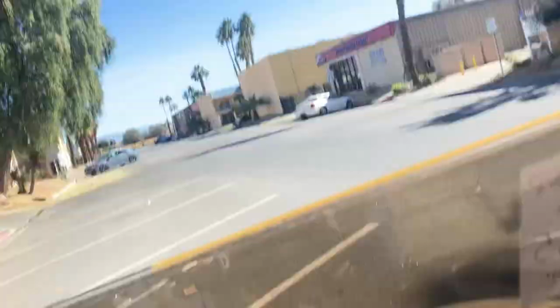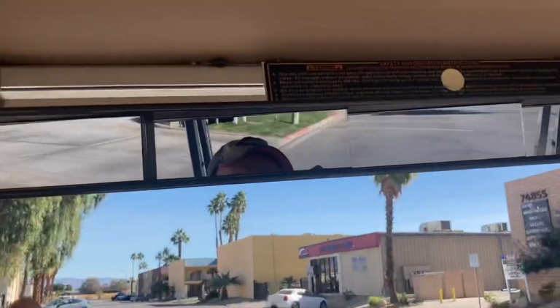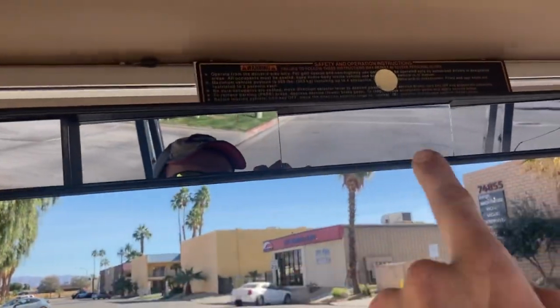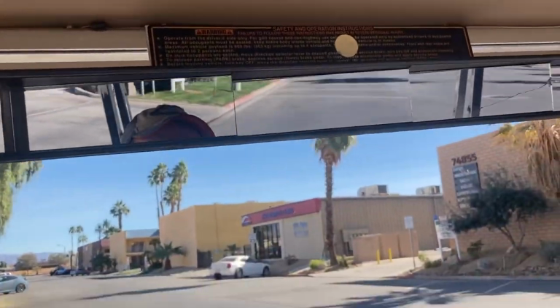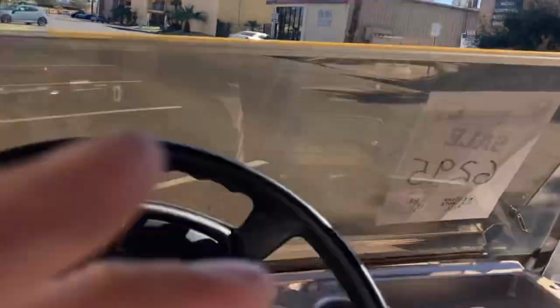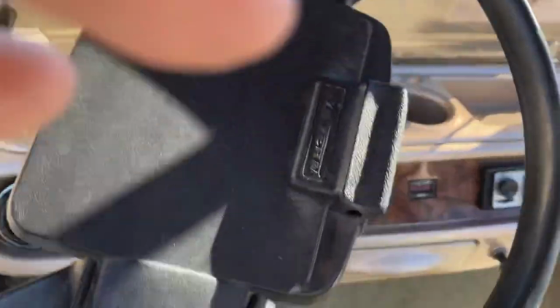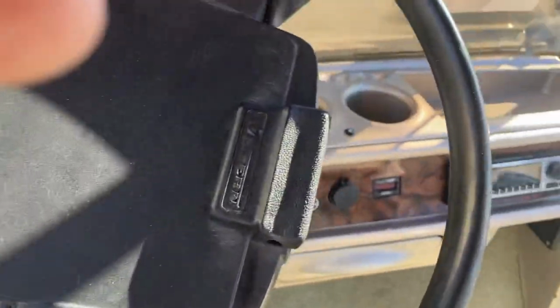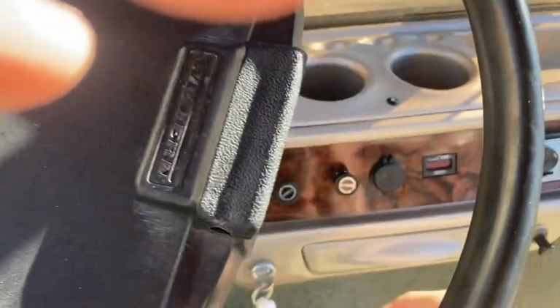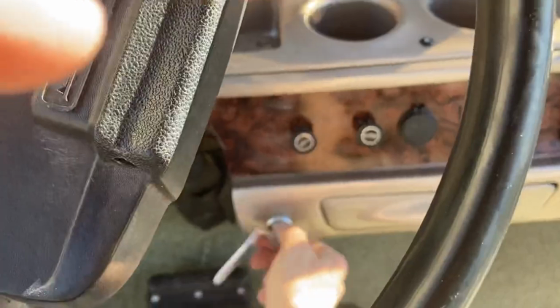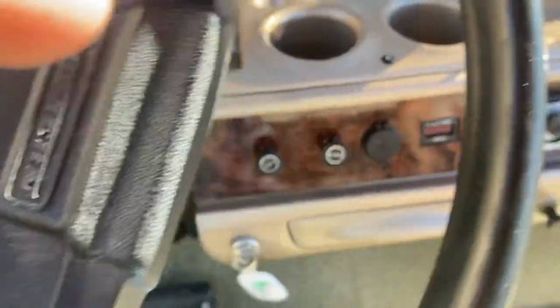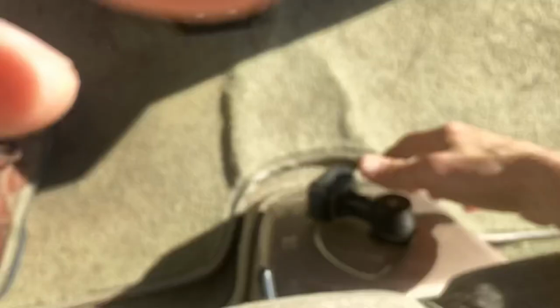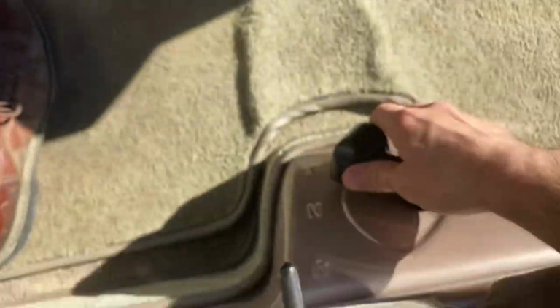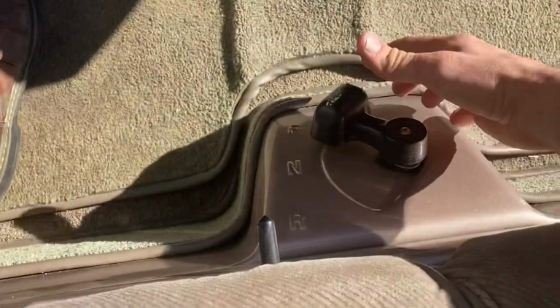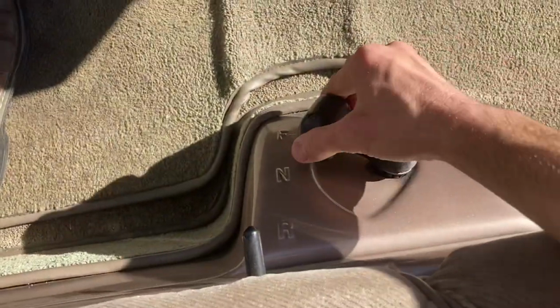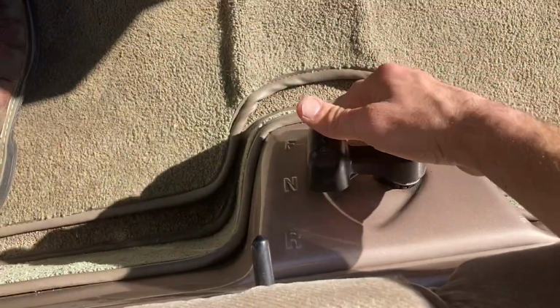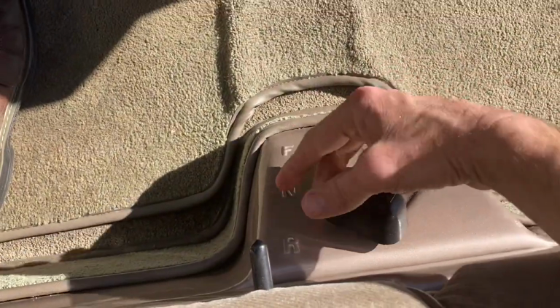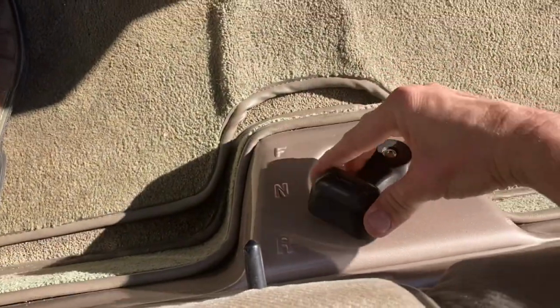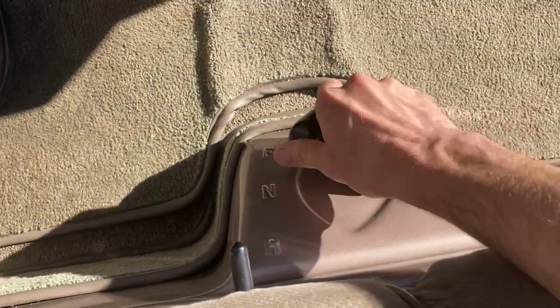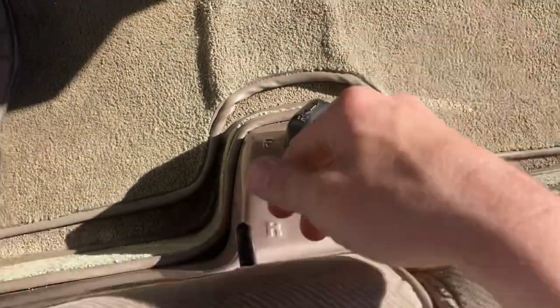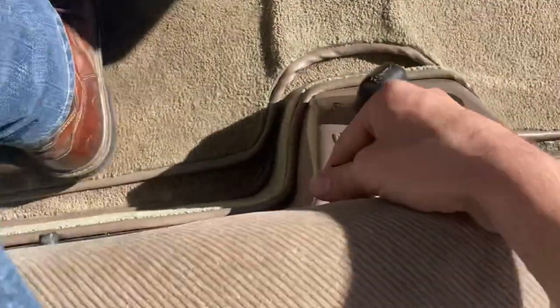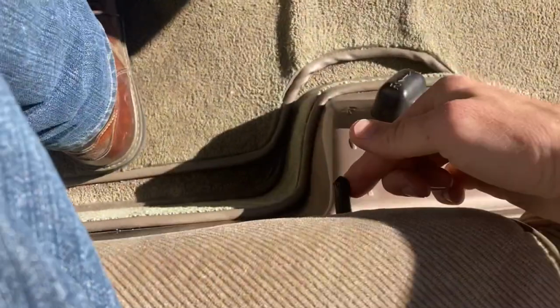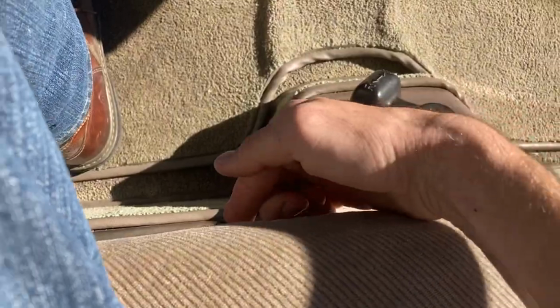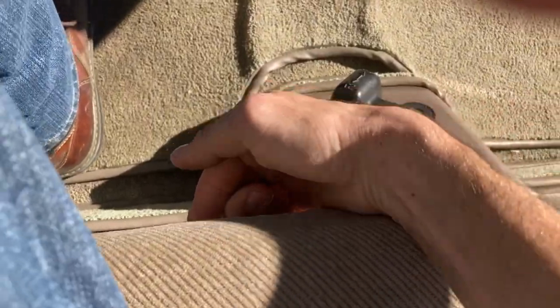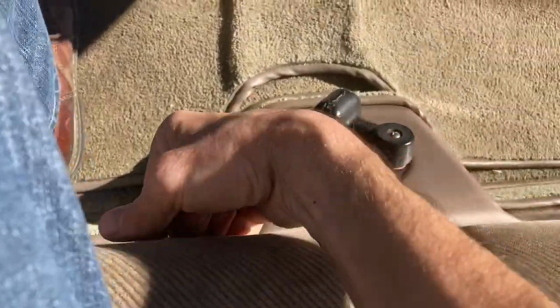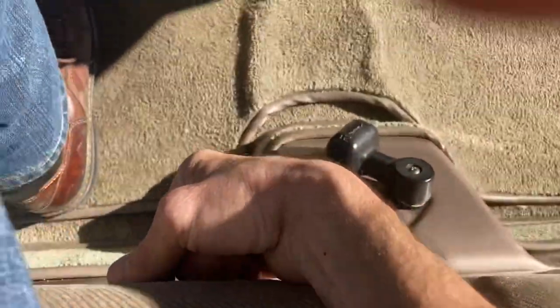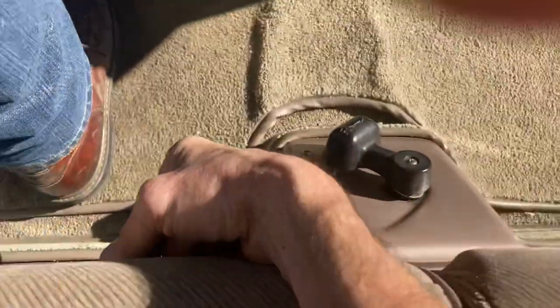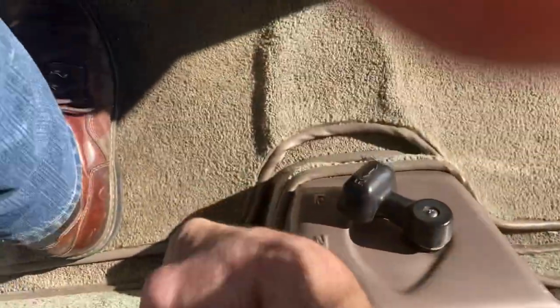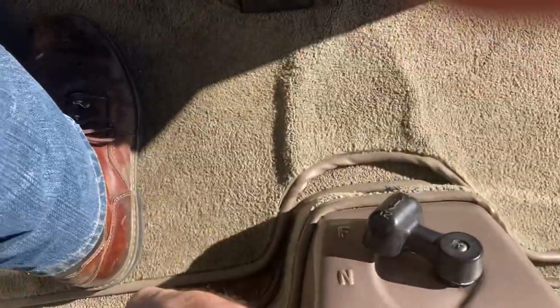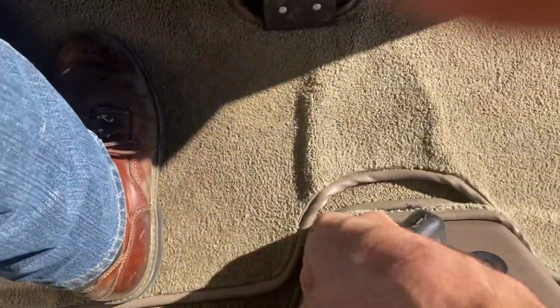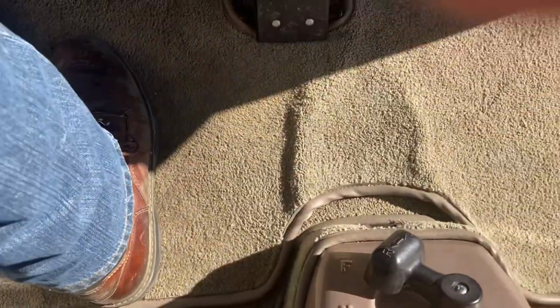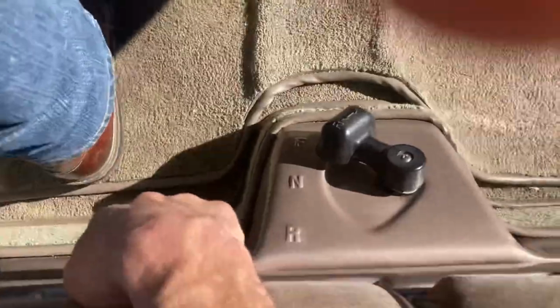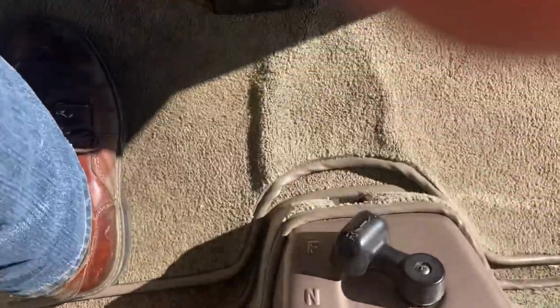Five-panel wink mirror. On, forward, neutral, reverse — right here. Hold that and you can go forward.